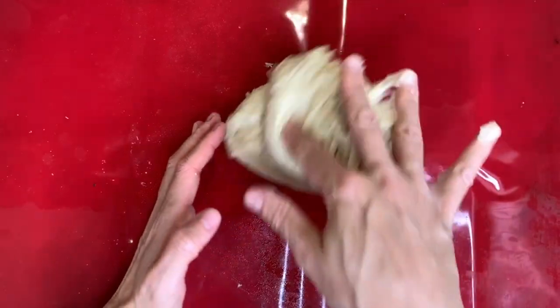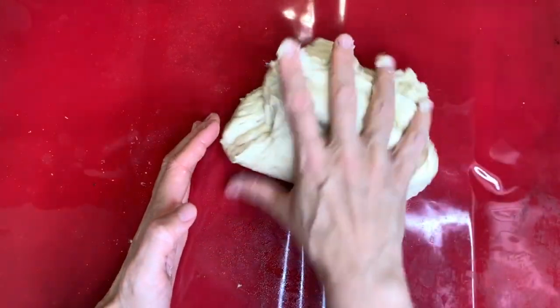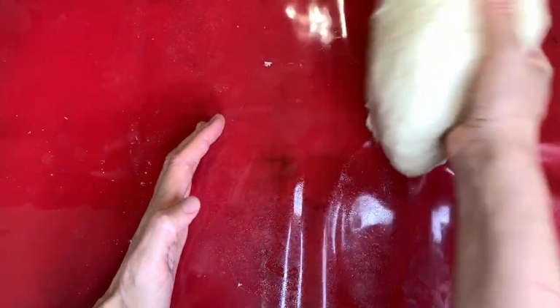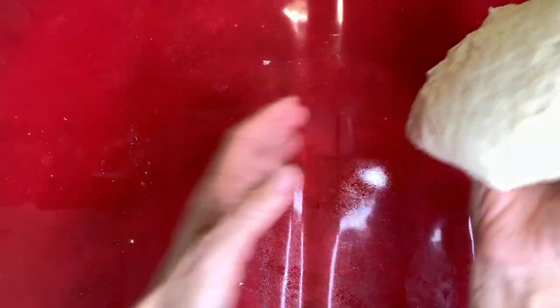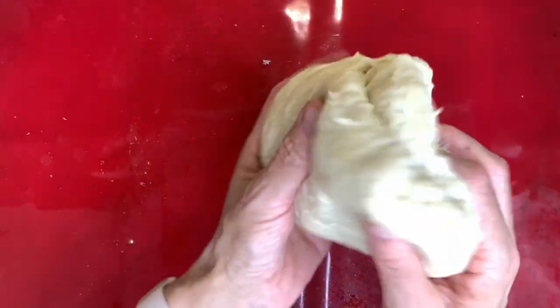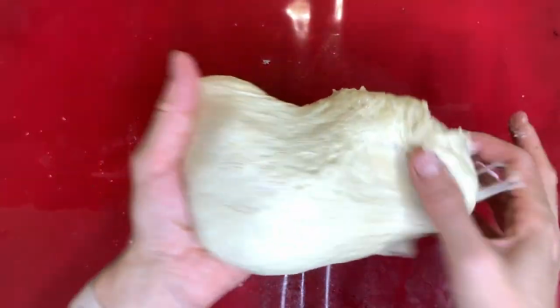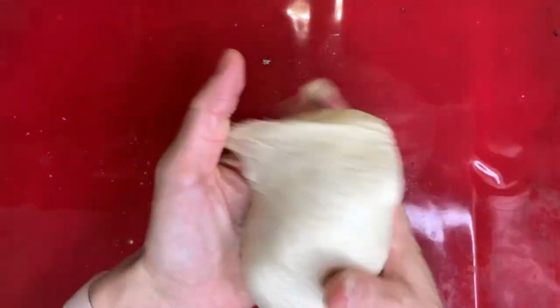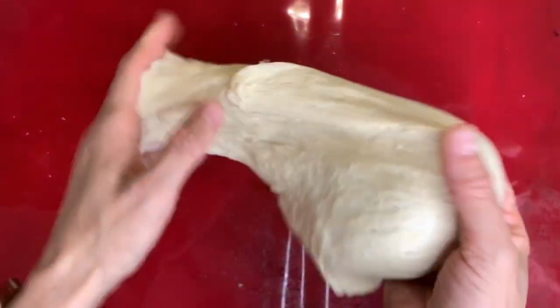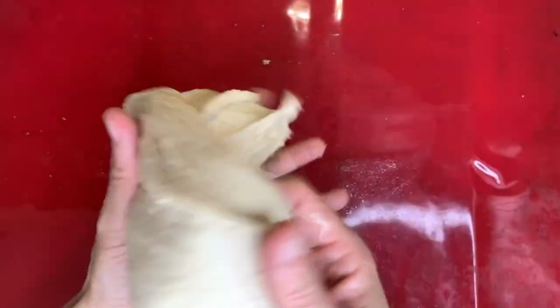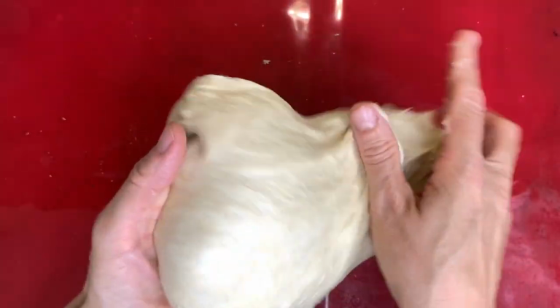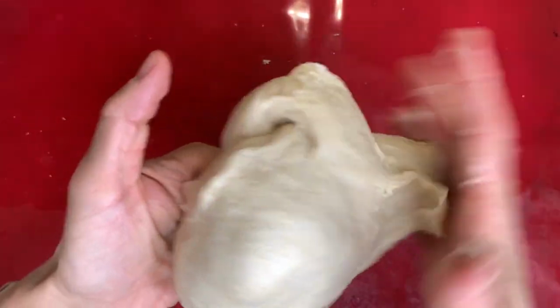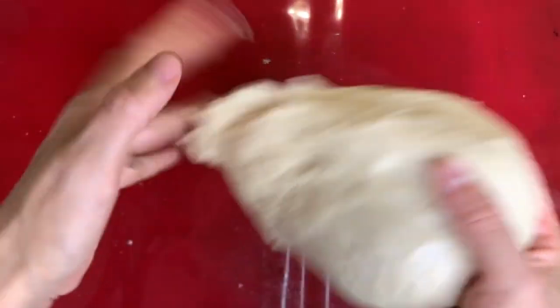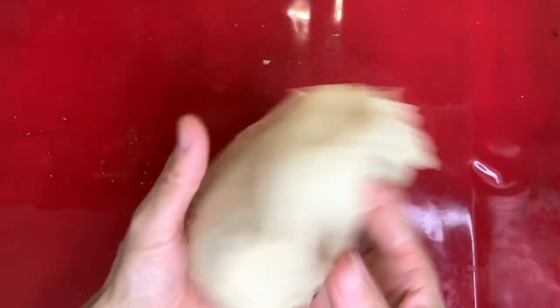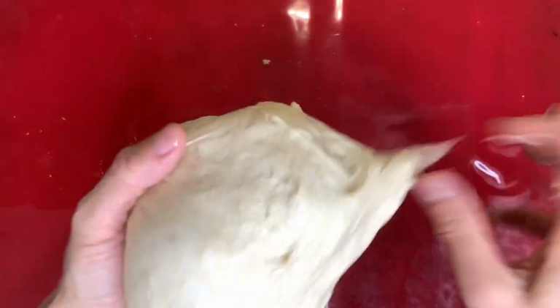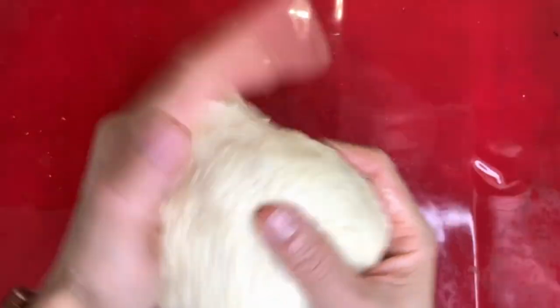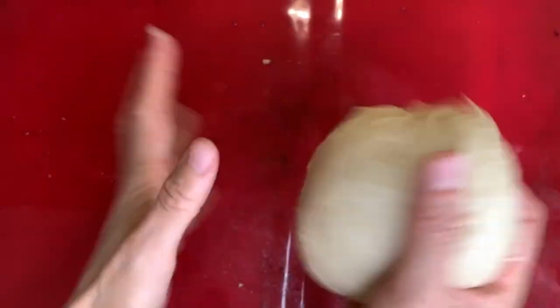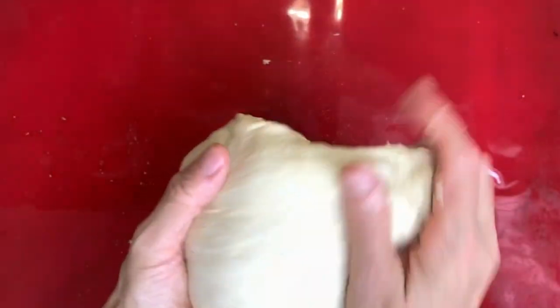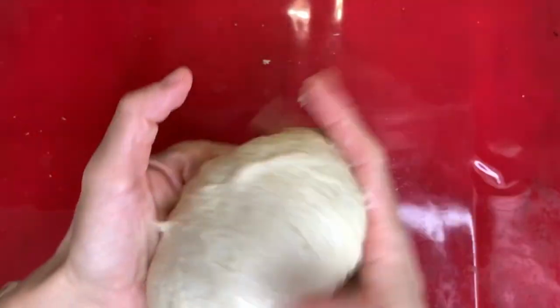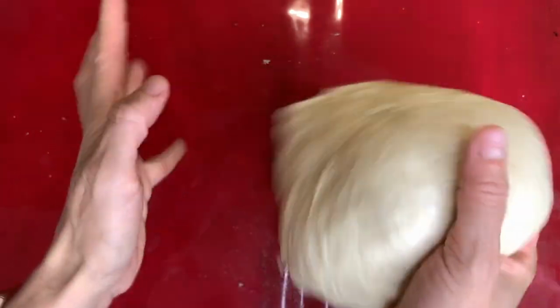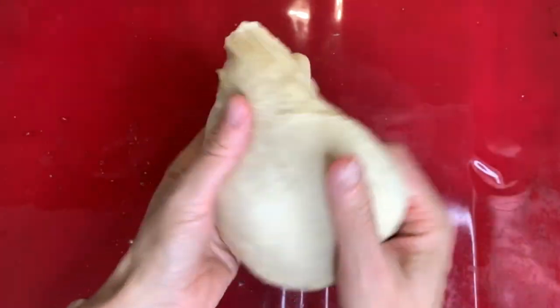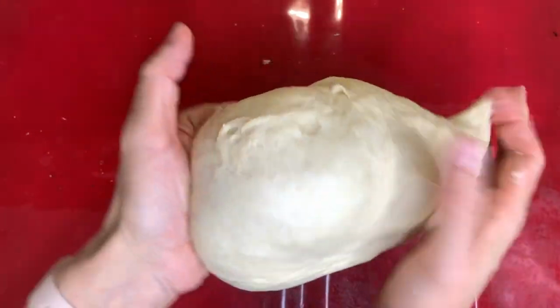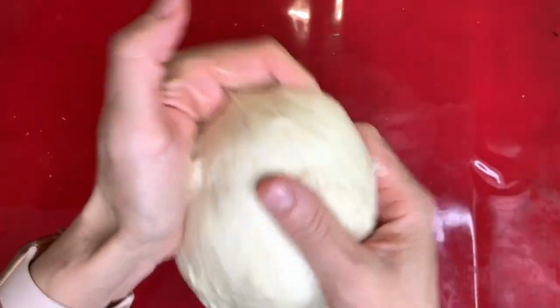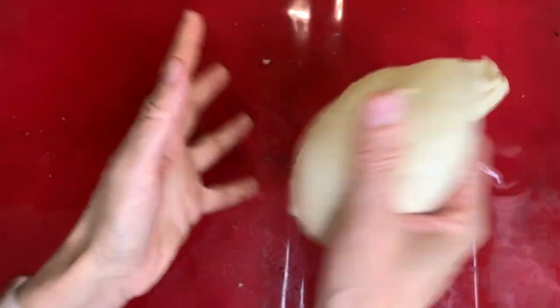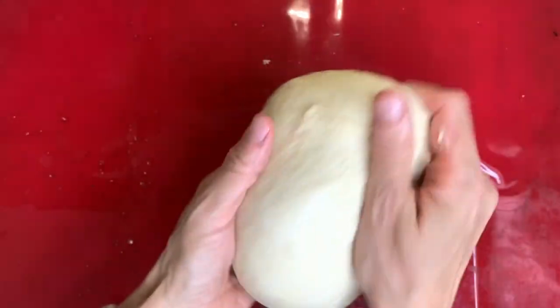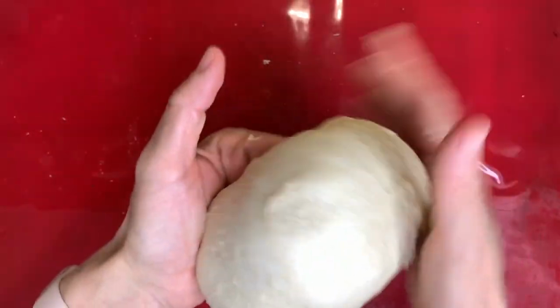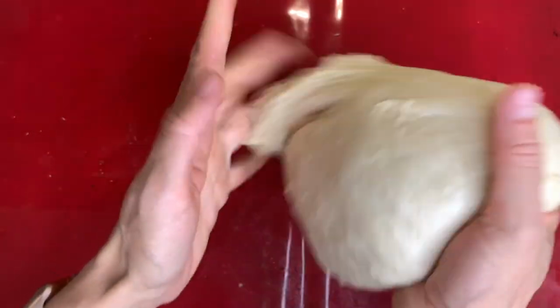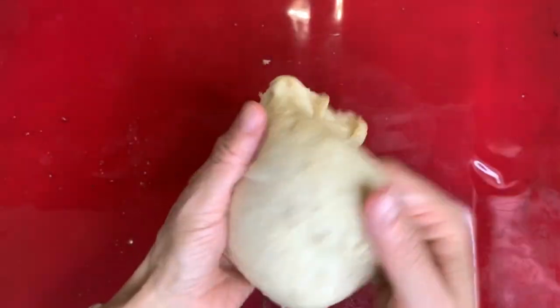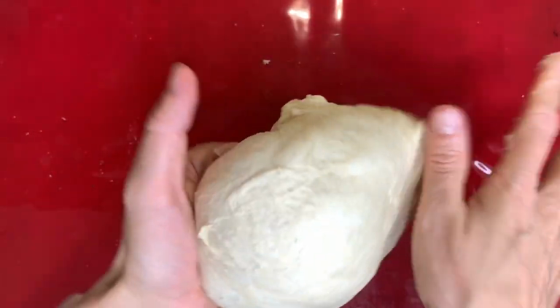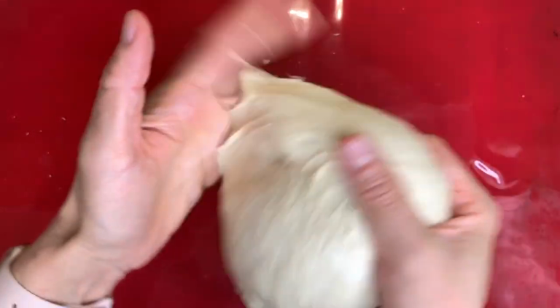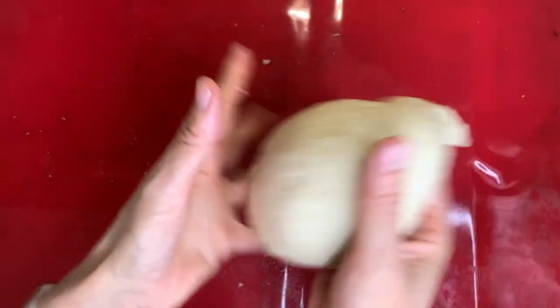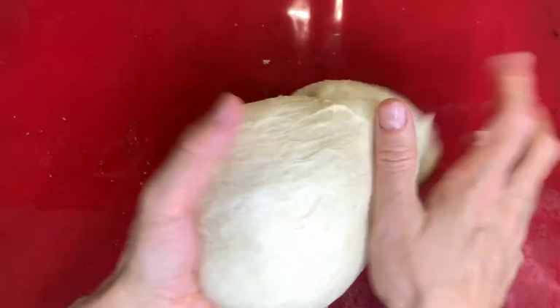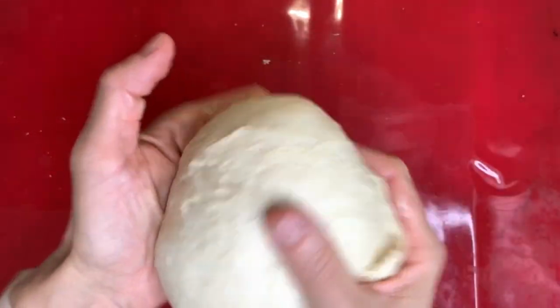It's time to degas your dough. Place it on your working station and work it until you do not feel any bubbles under your fingertips.